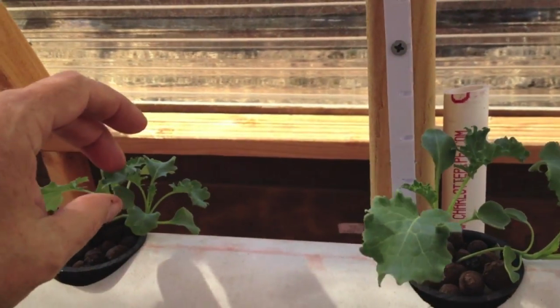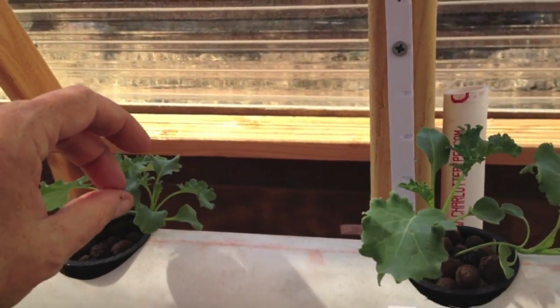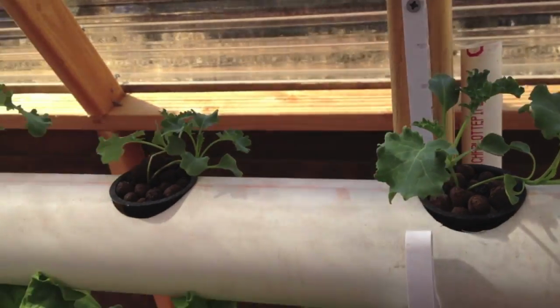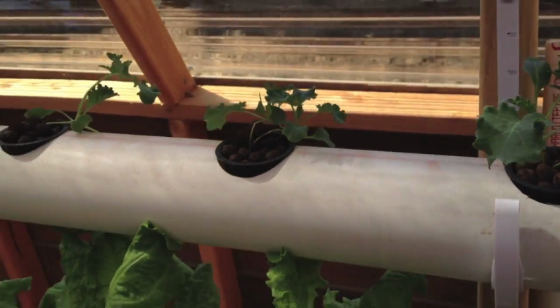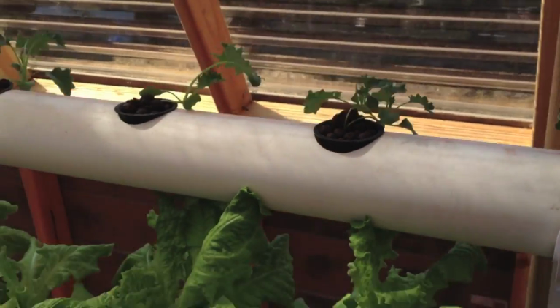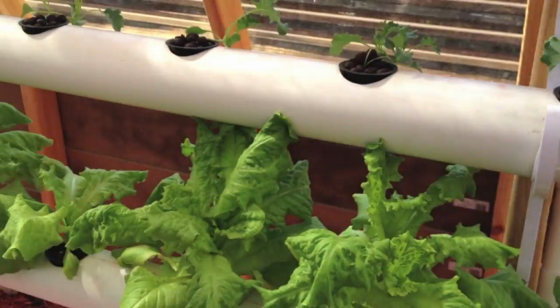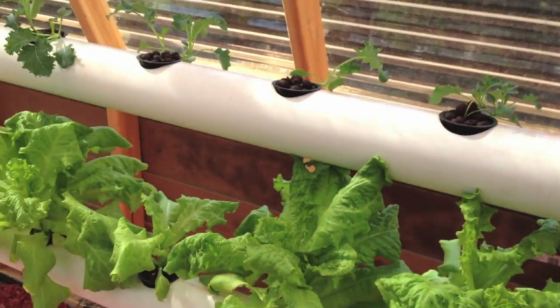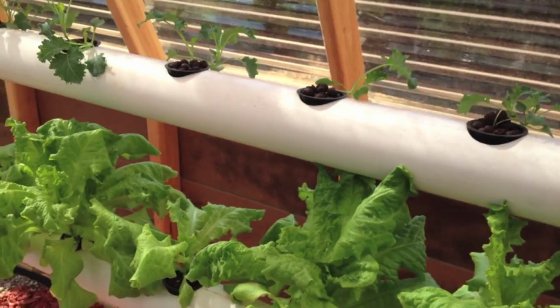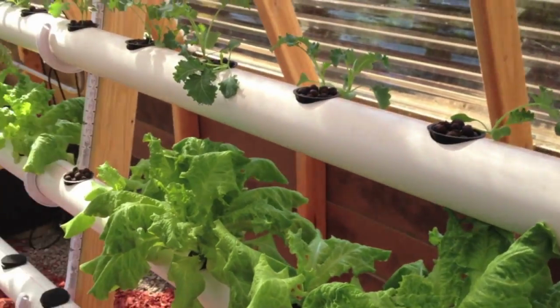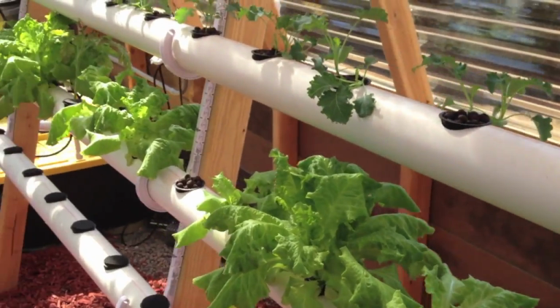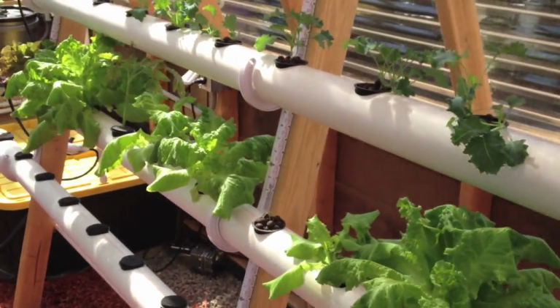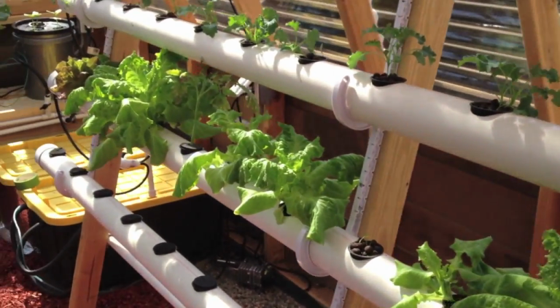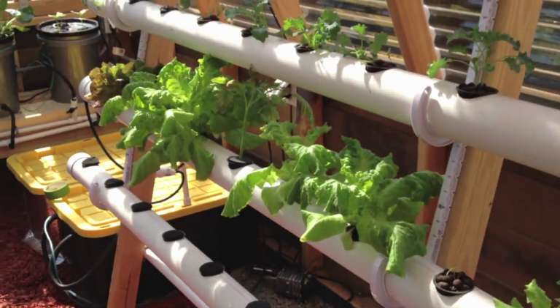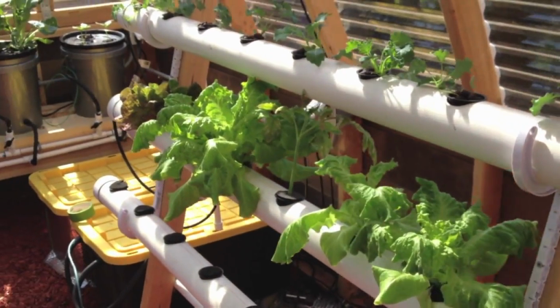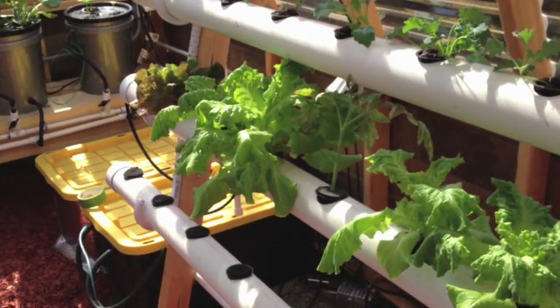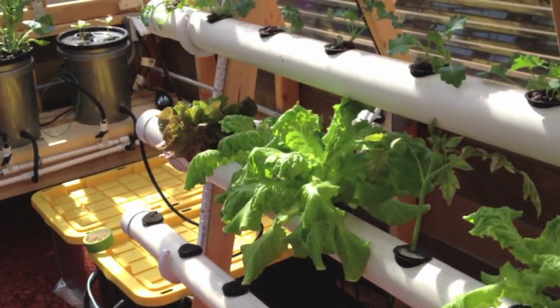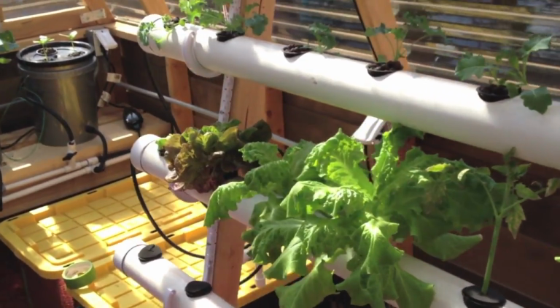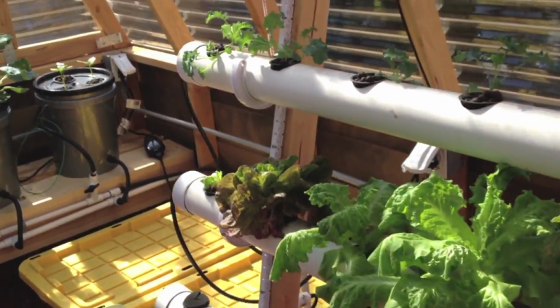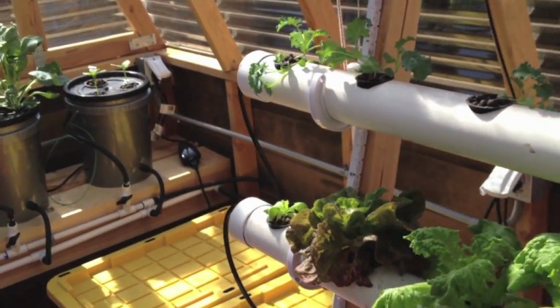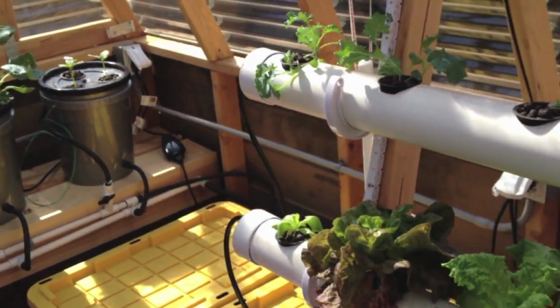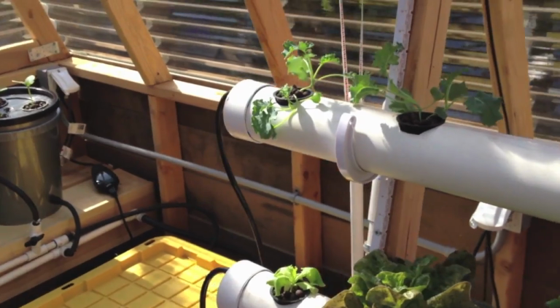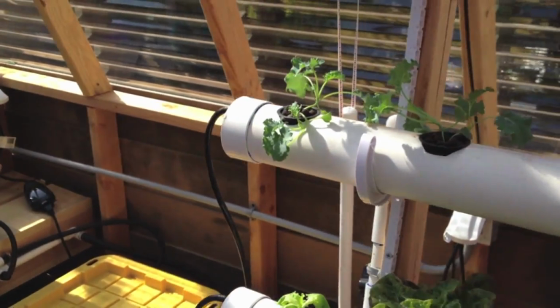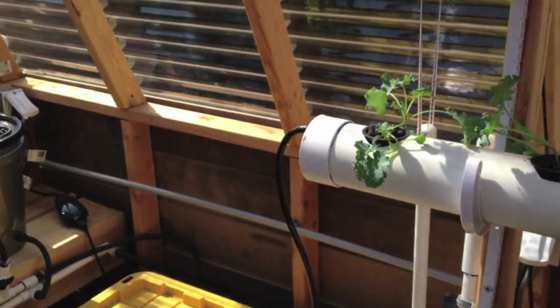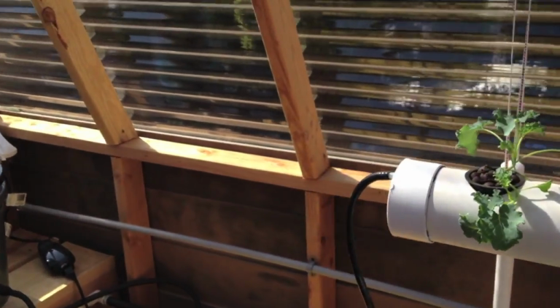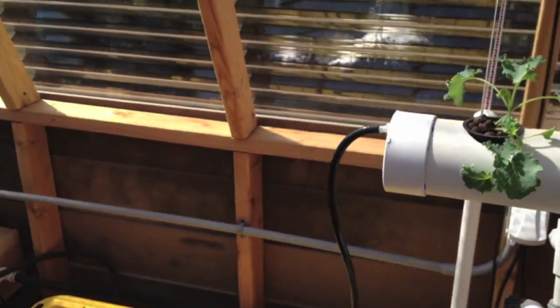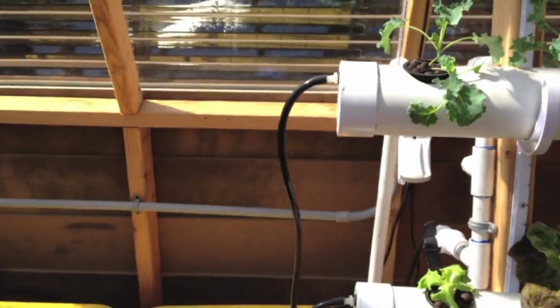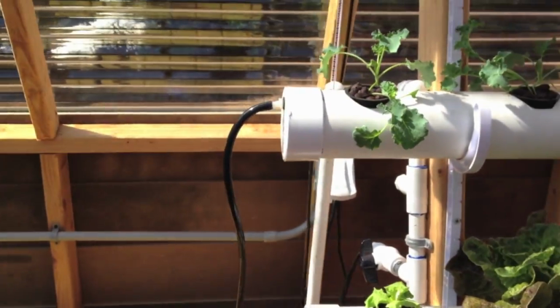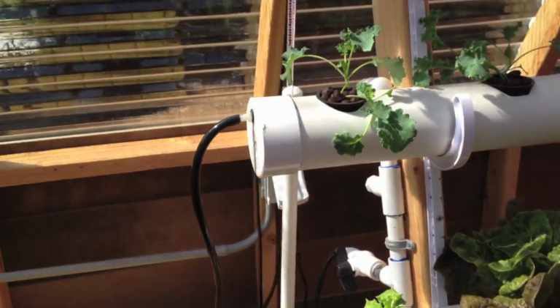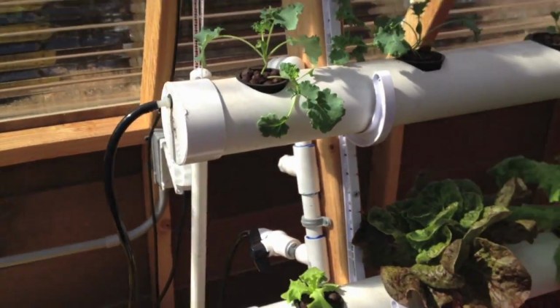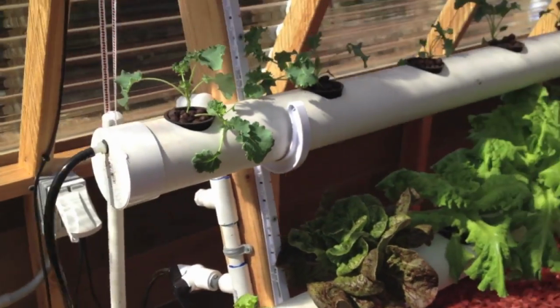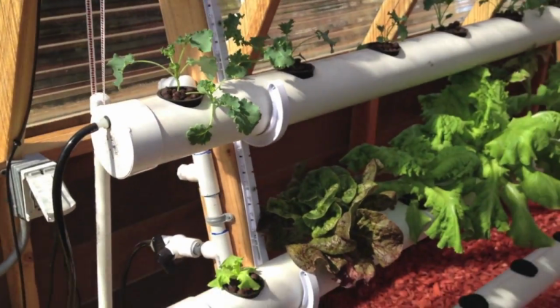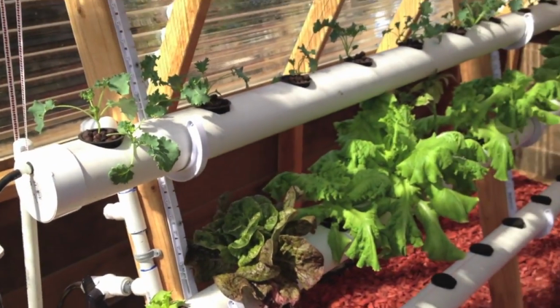So once again, keep your root zones cool any way you can. That's the most important part of hydroponics — keep your reservoirs and roots nice and cool. Until next time, see ya.